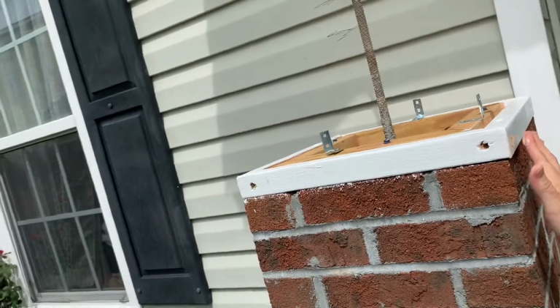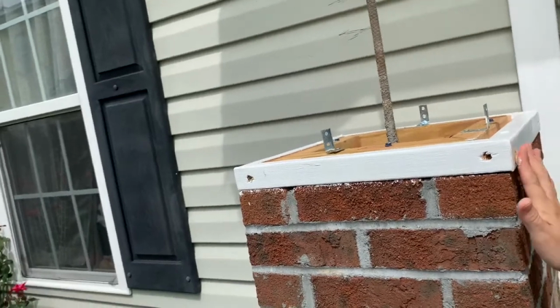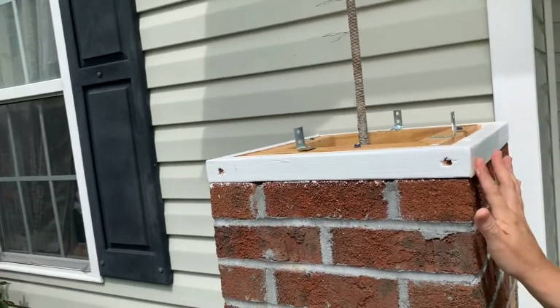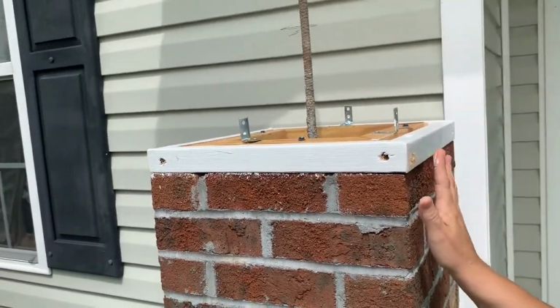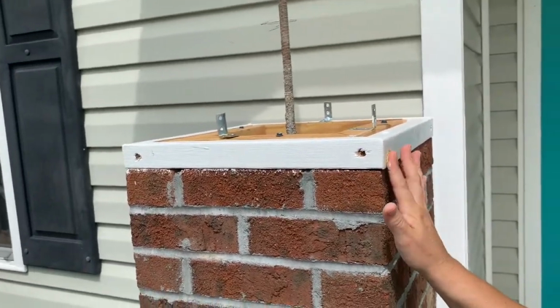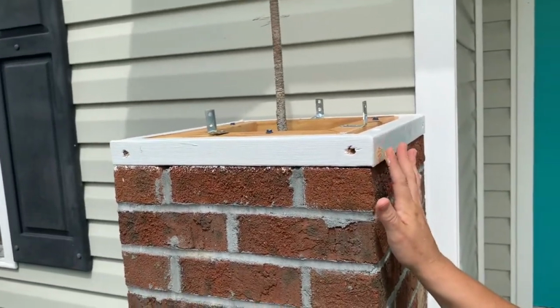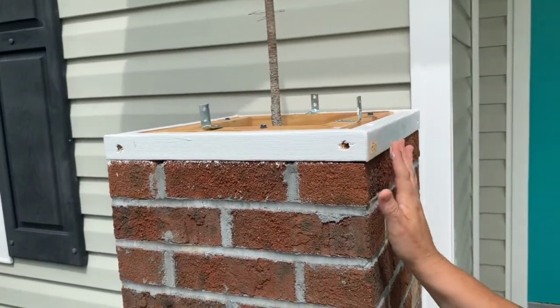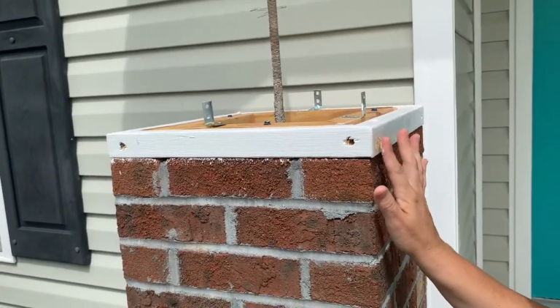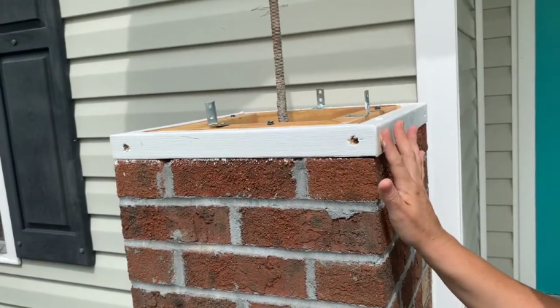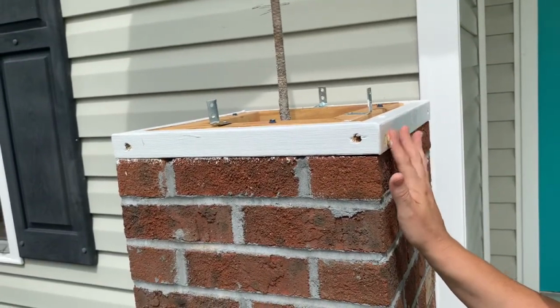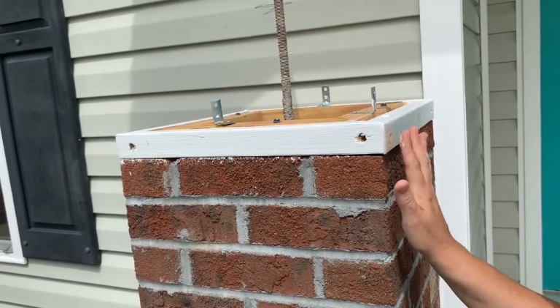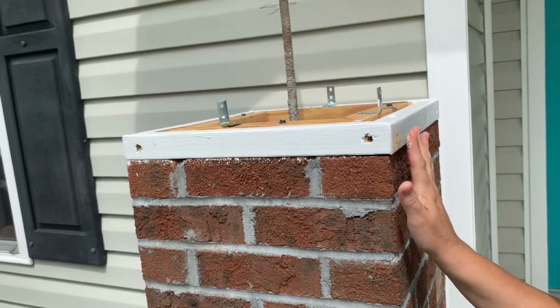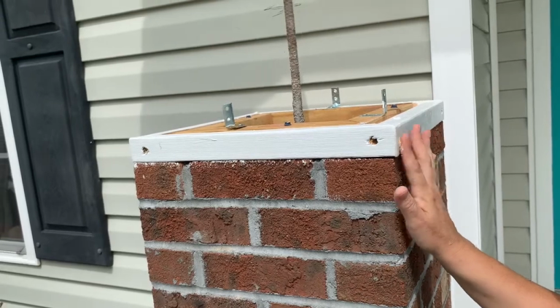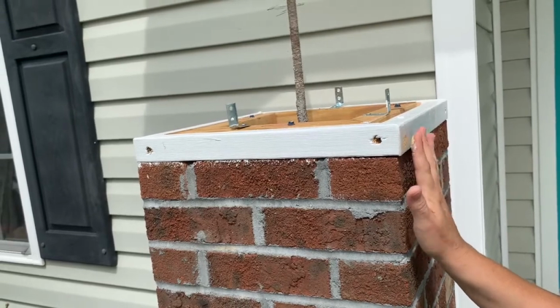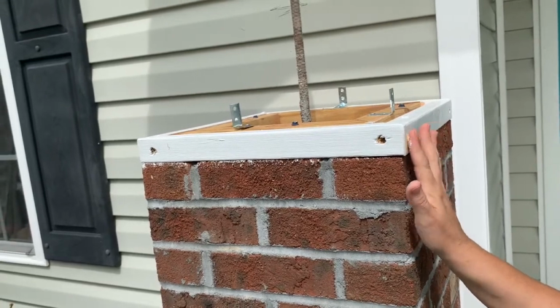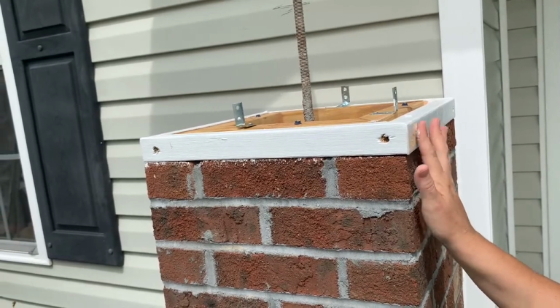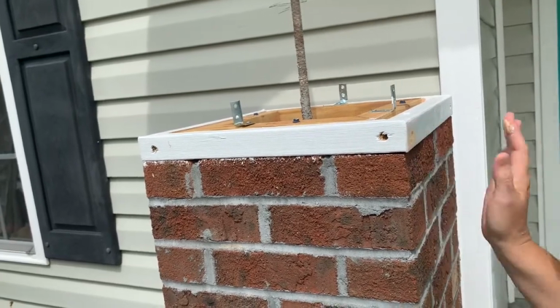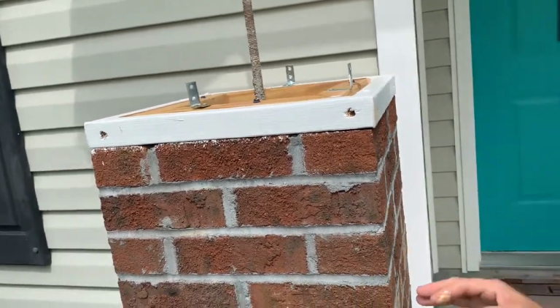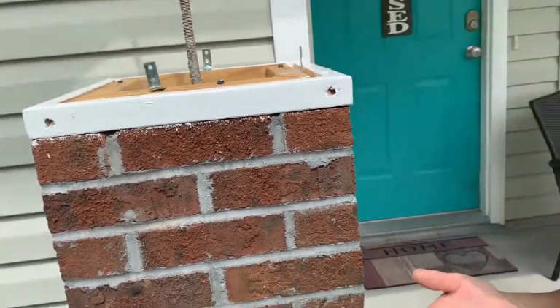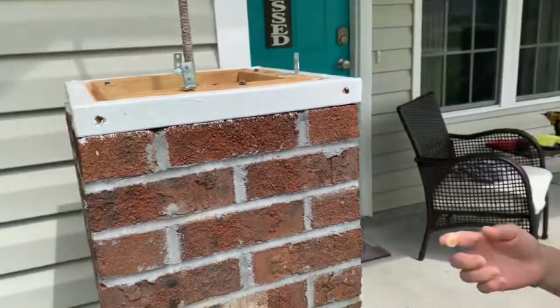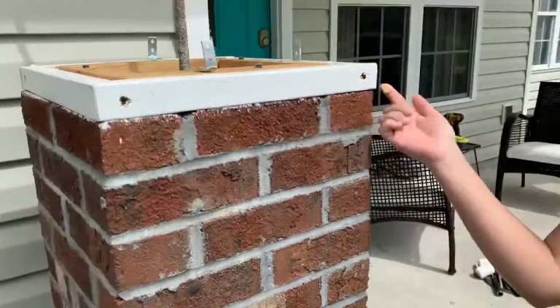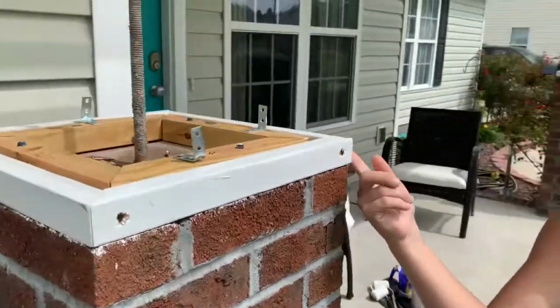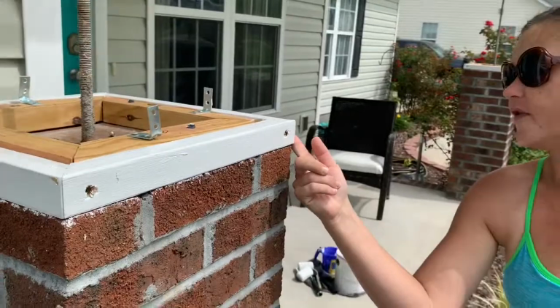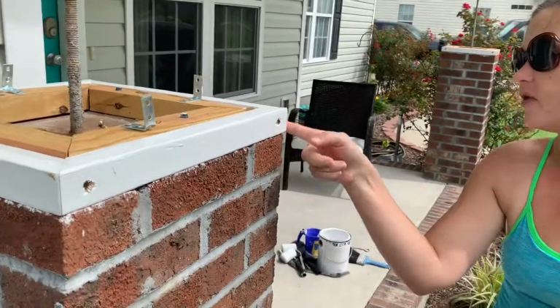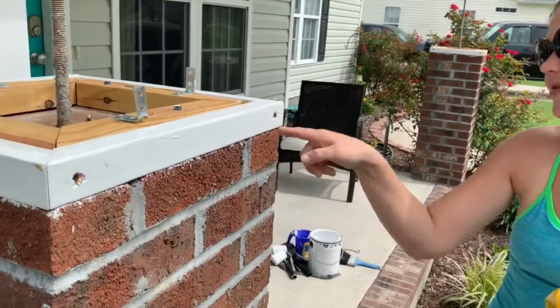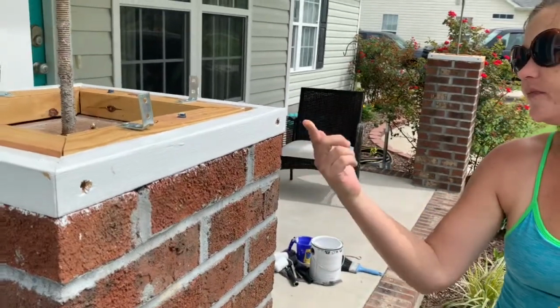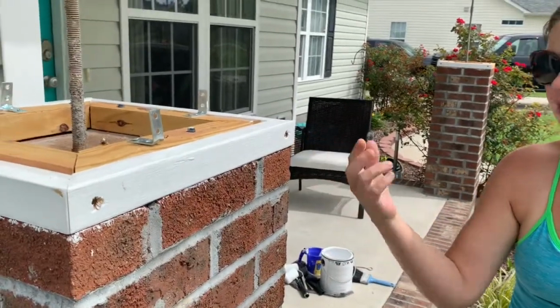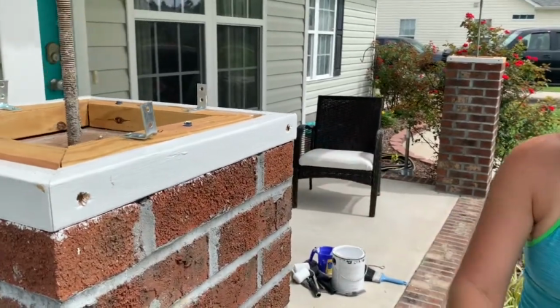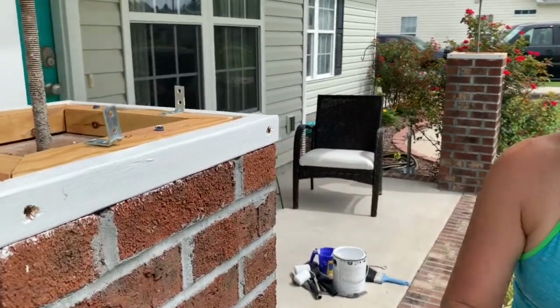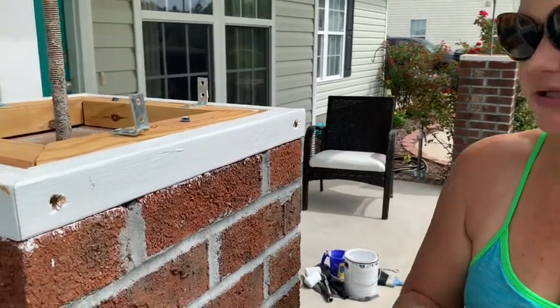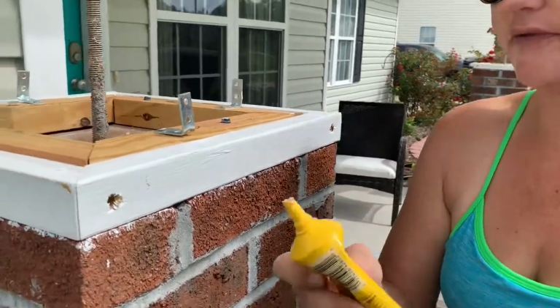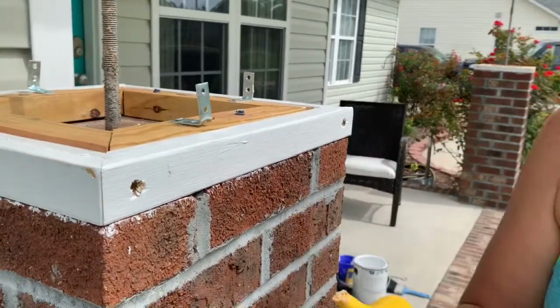This one I'm filling in the wood beside it that kind of broke a little bit when we screwed it in, so fill that all the way in. You can always sand it off — it's not a big deal if you get too much.